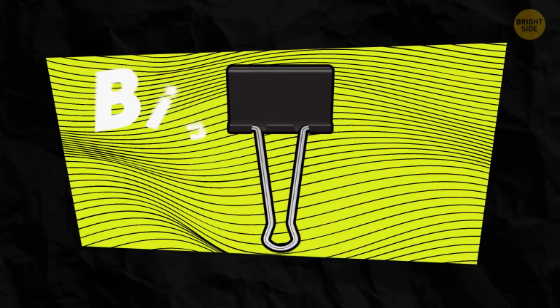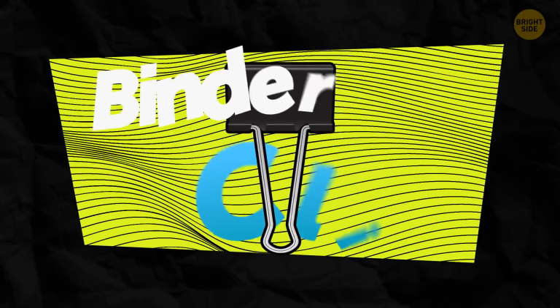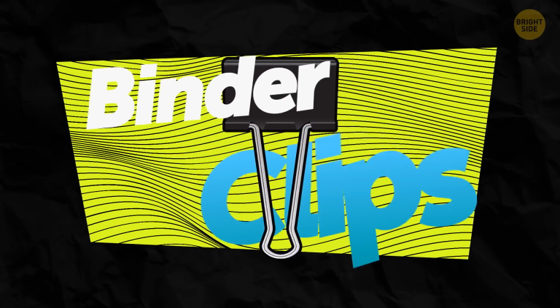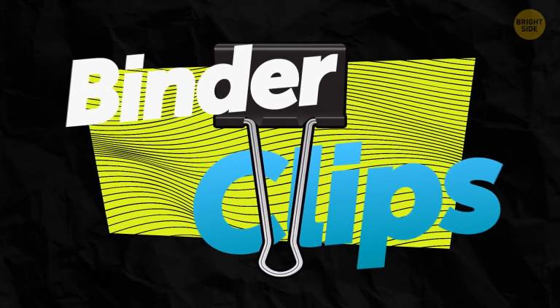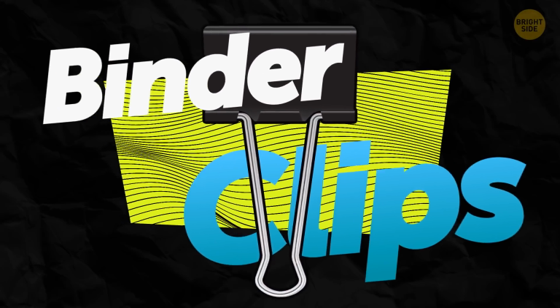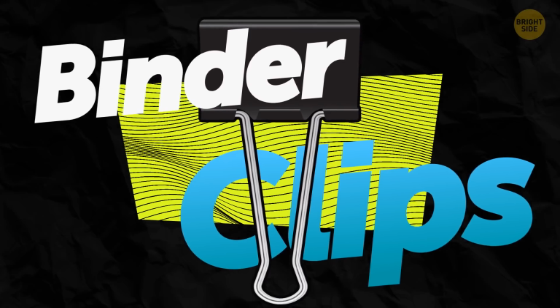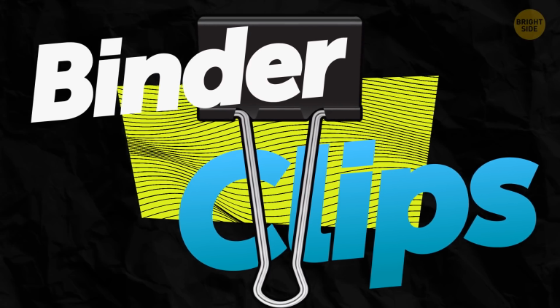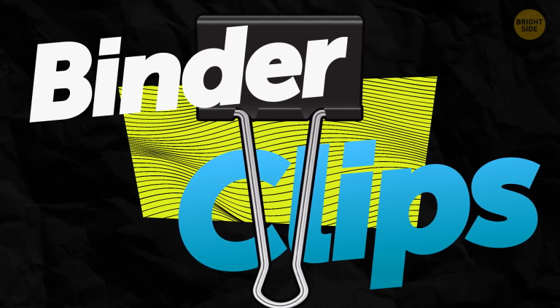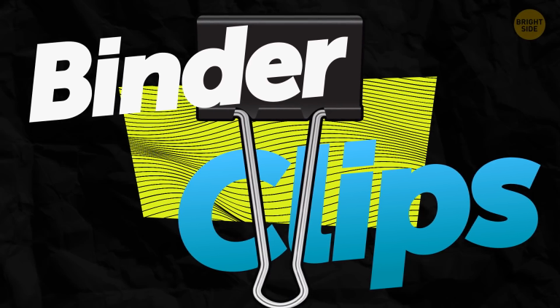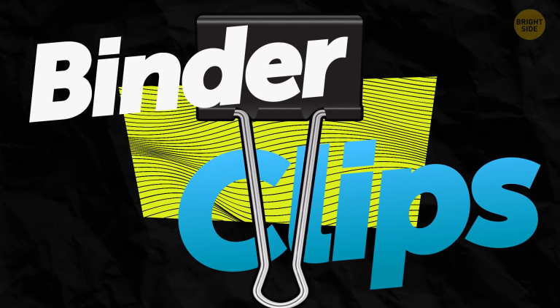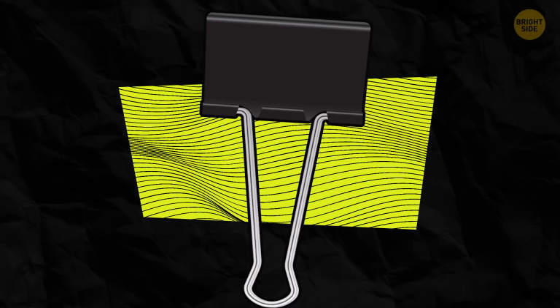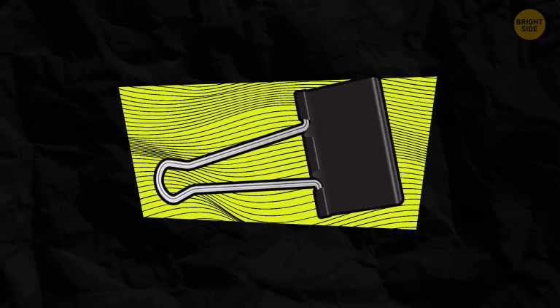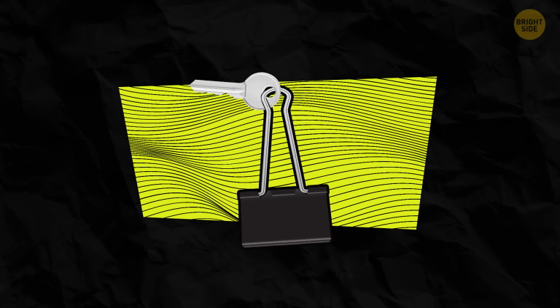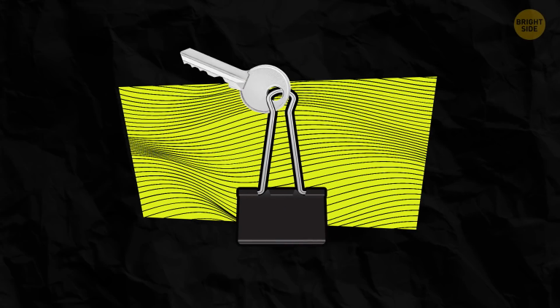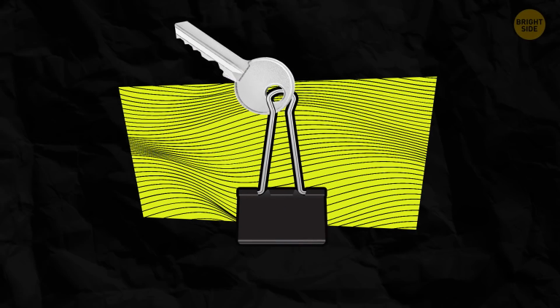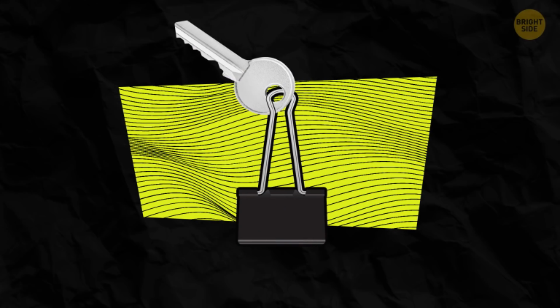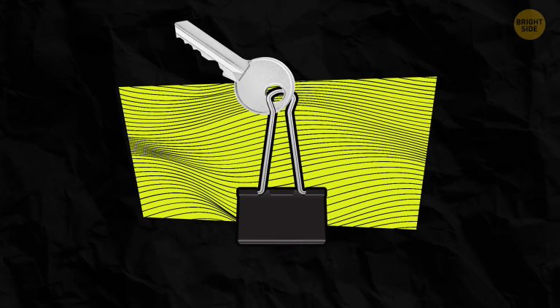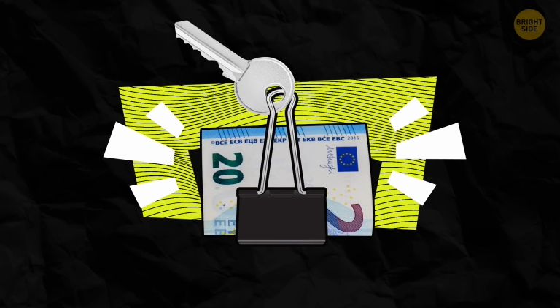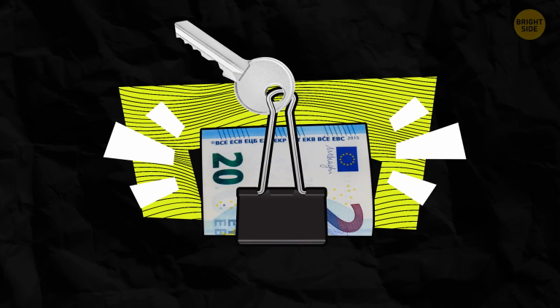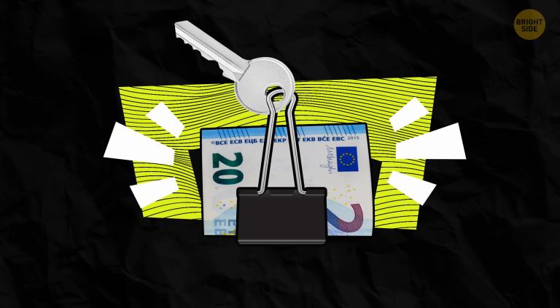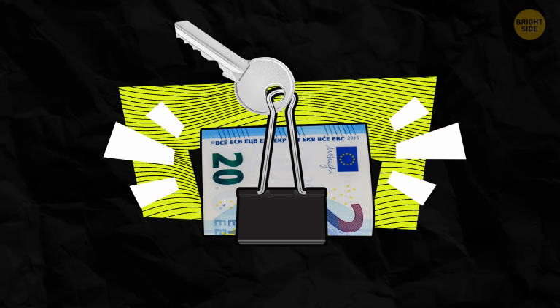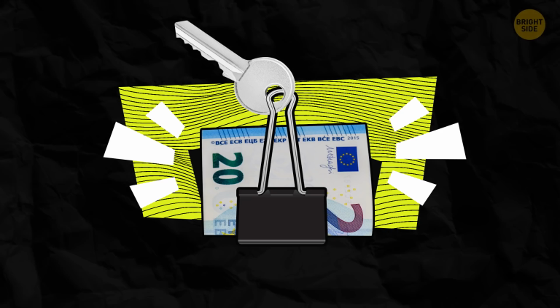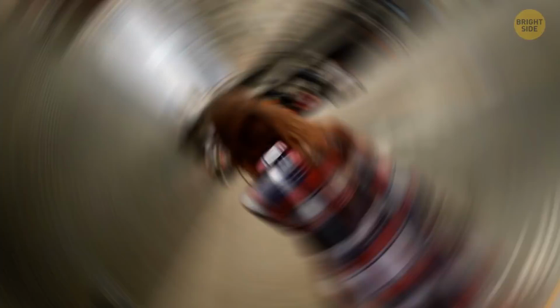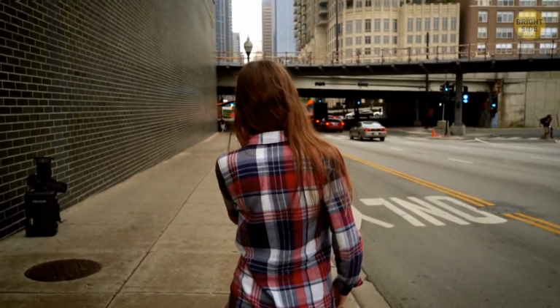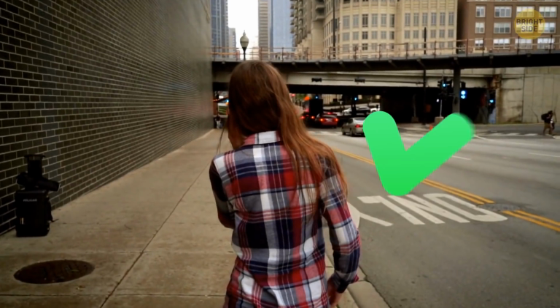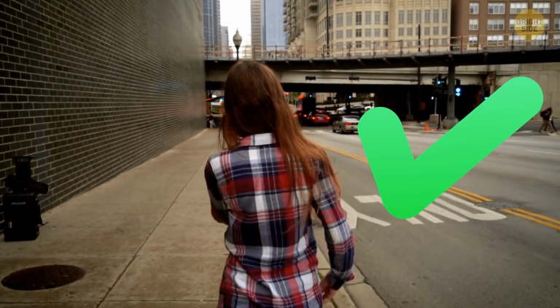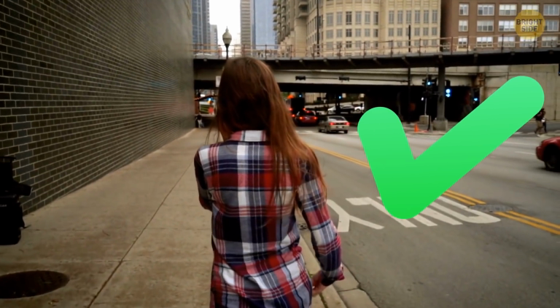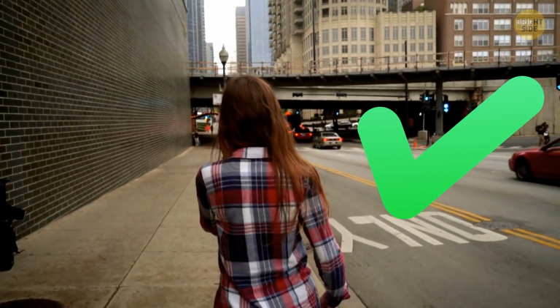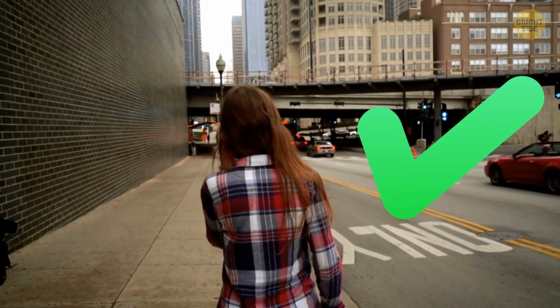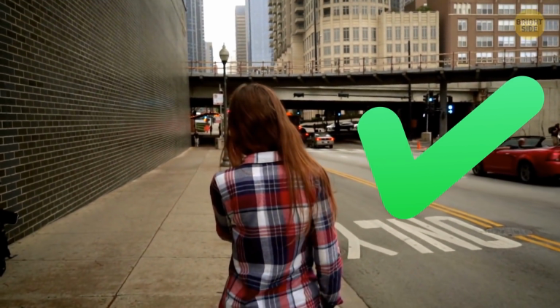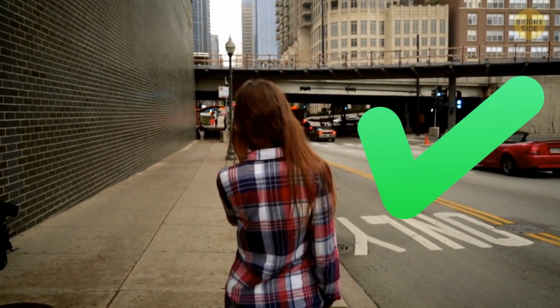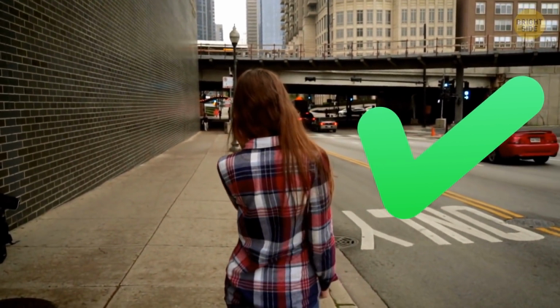Binder clips are also a great way to apply your creativity. Grab one, hang your key on it, and then use it to bind your money and cards. A practical way to not carry too many things while going out.